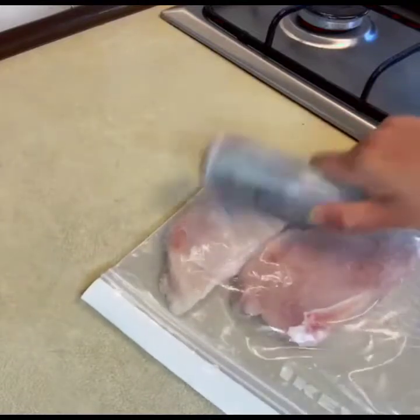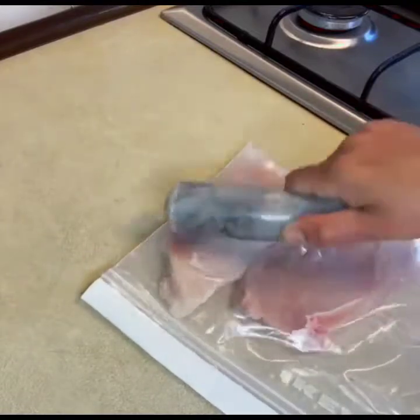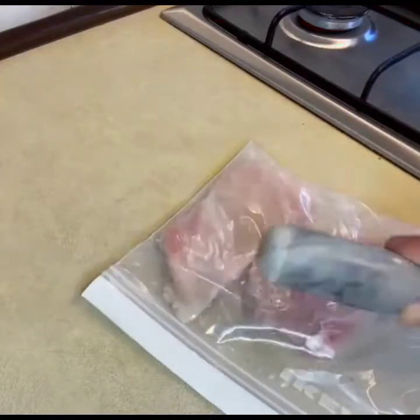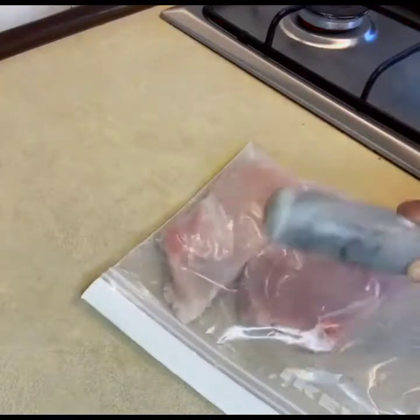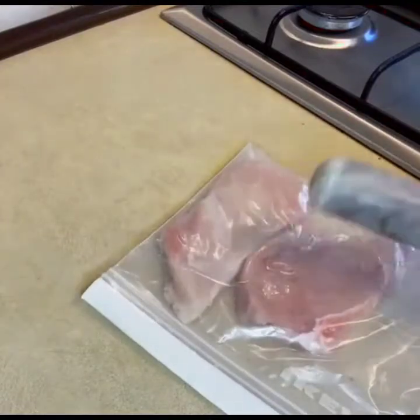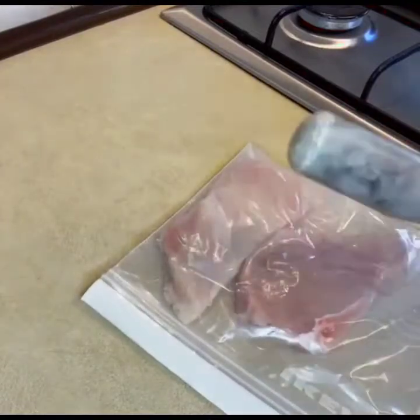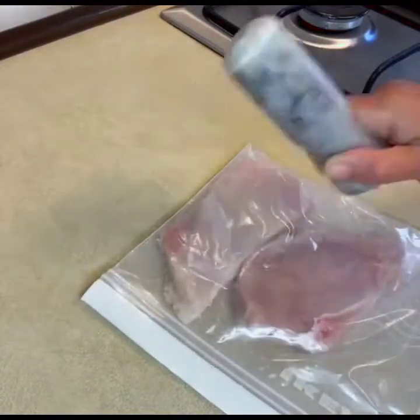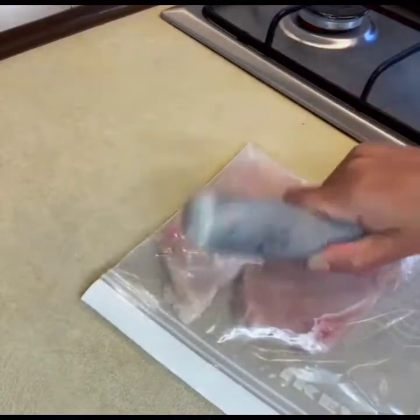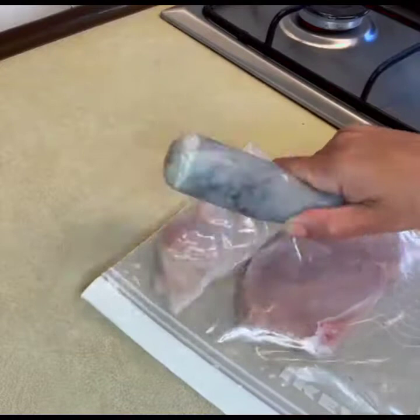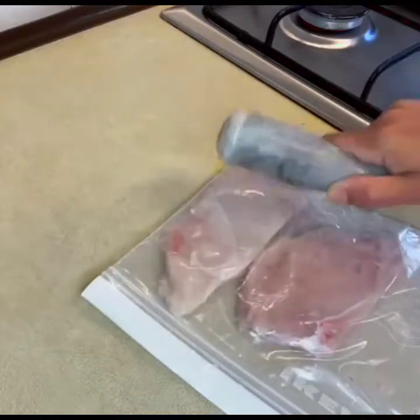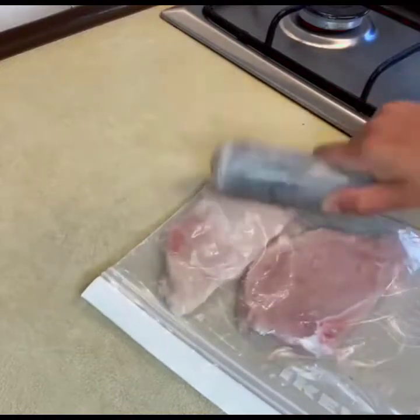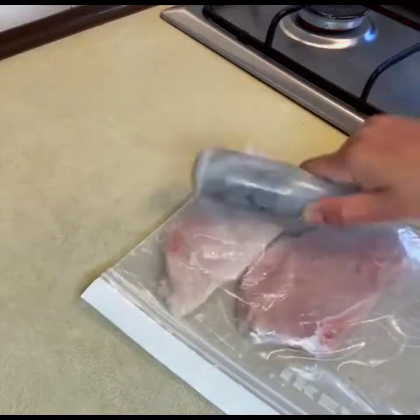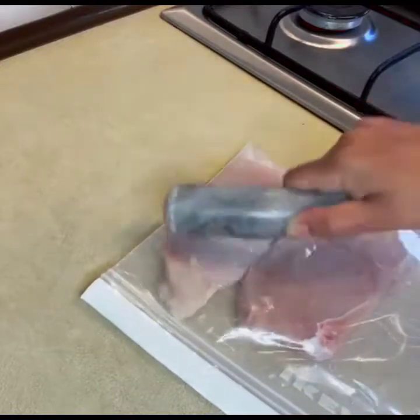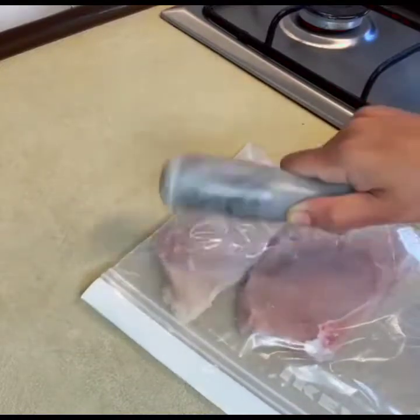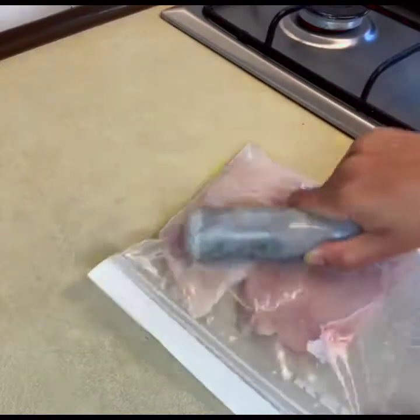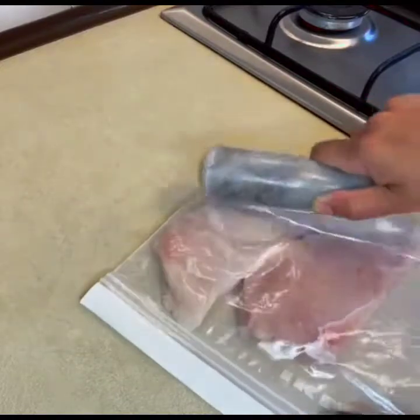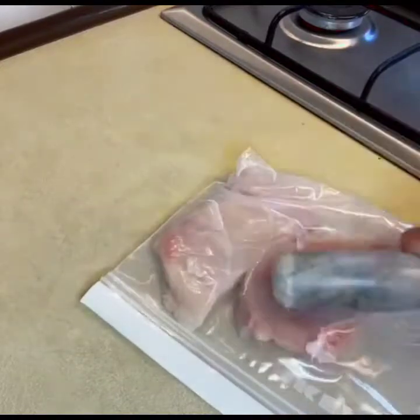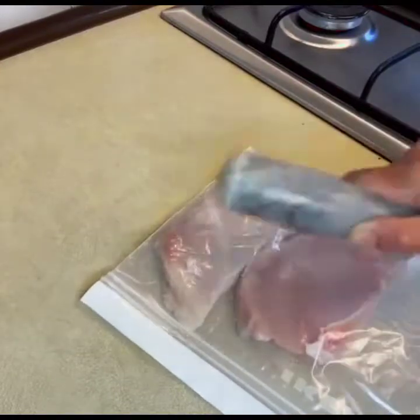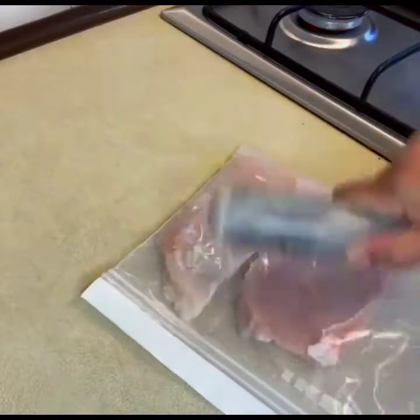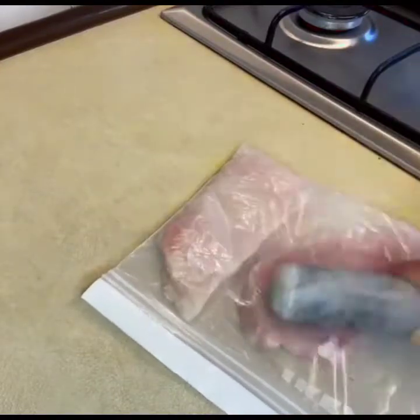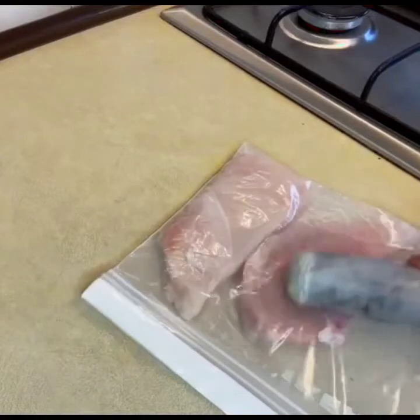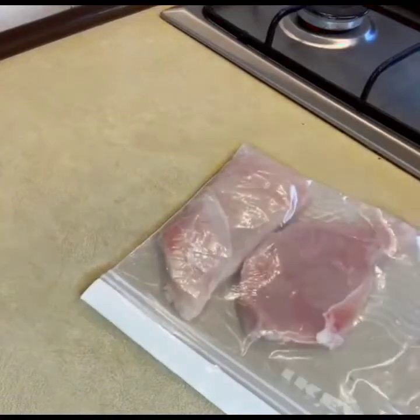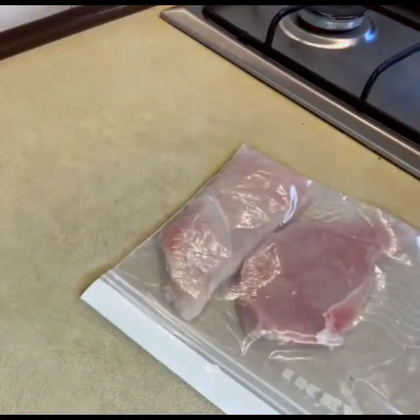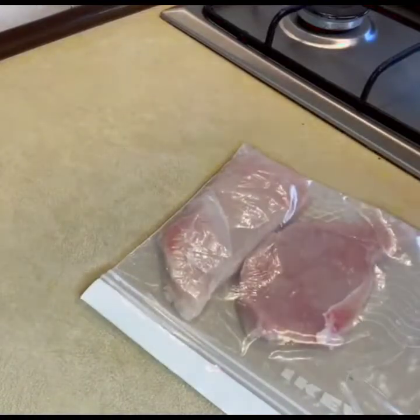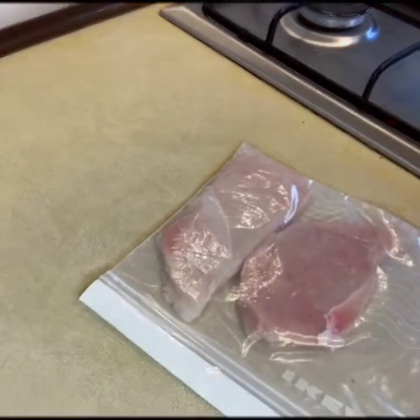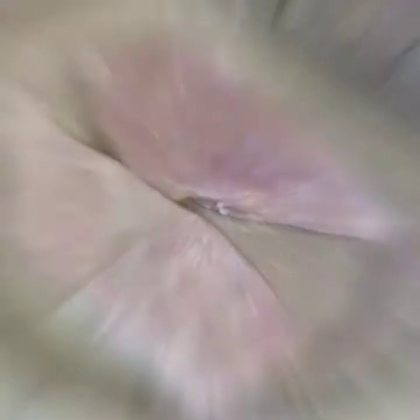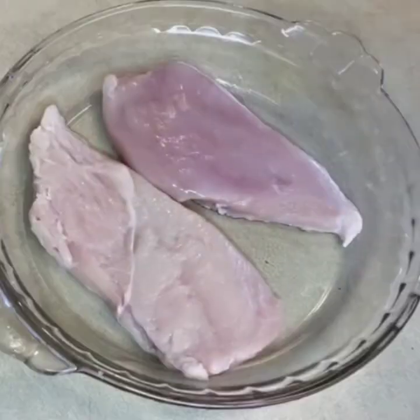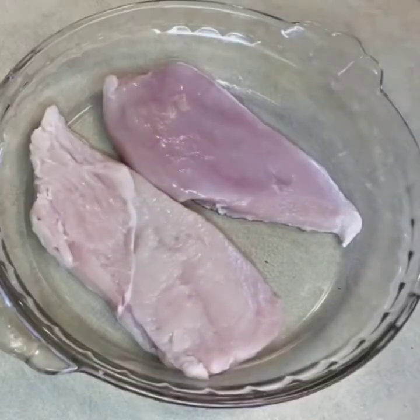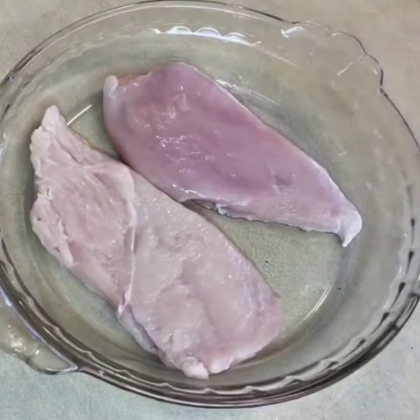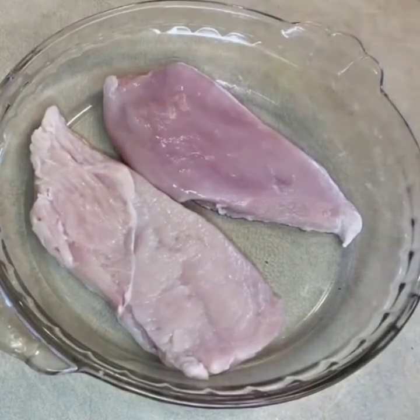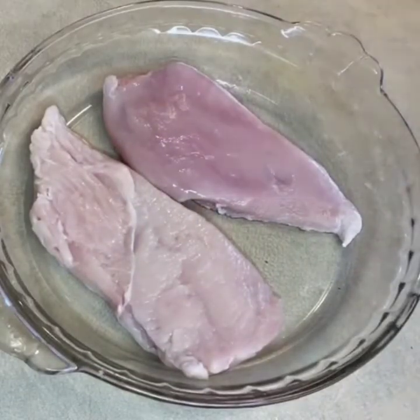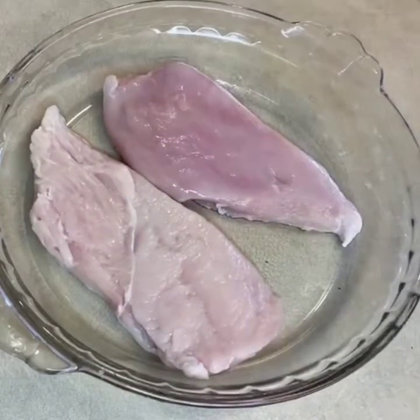You can use any kind of tool you have available. I will add it like this. Now I have put the chicken in the bag and sealed it.